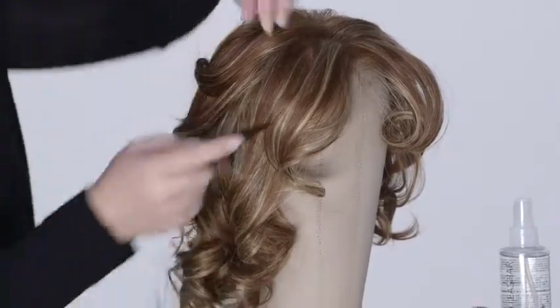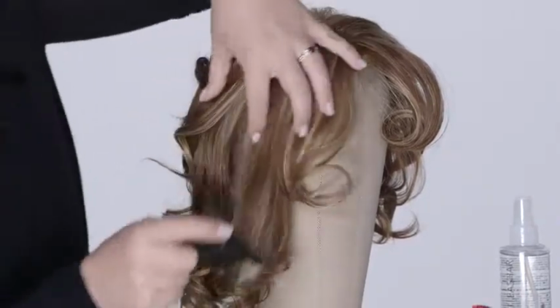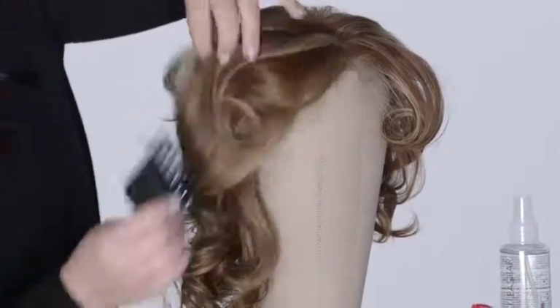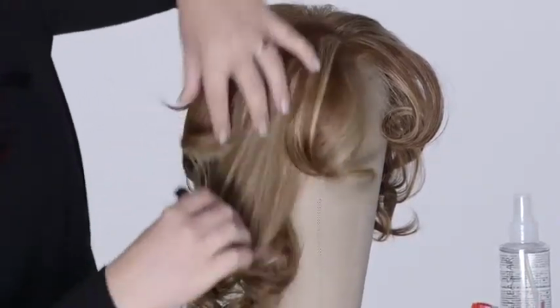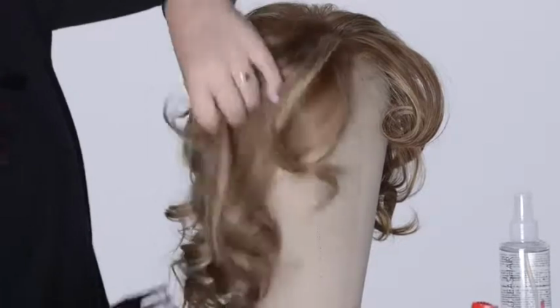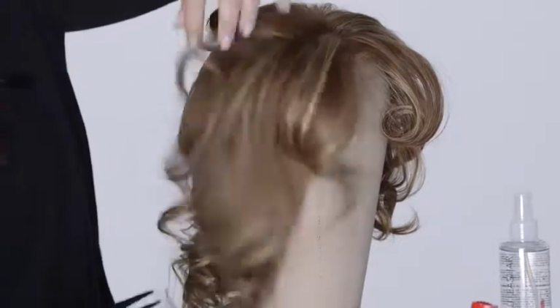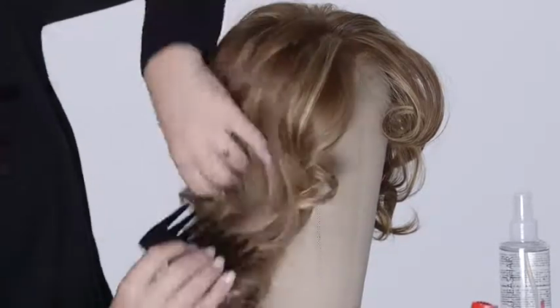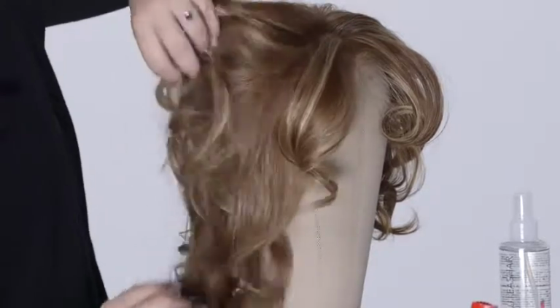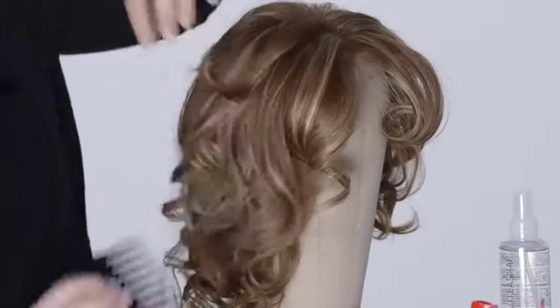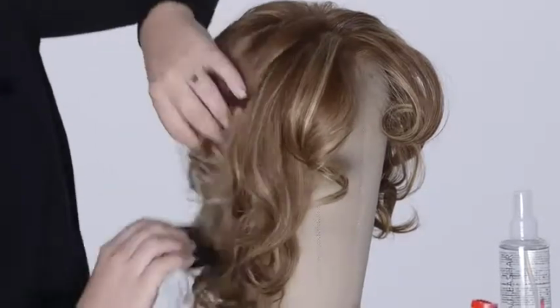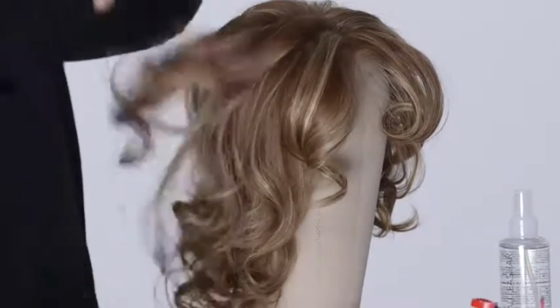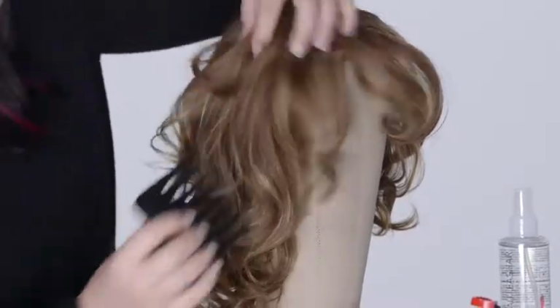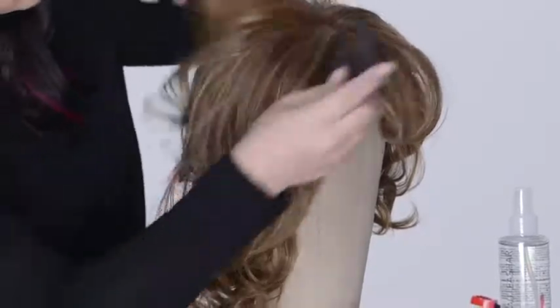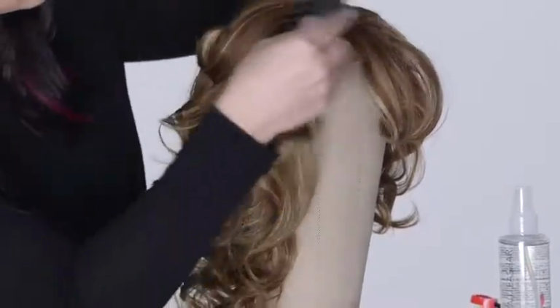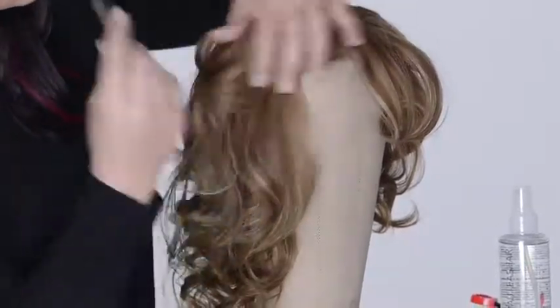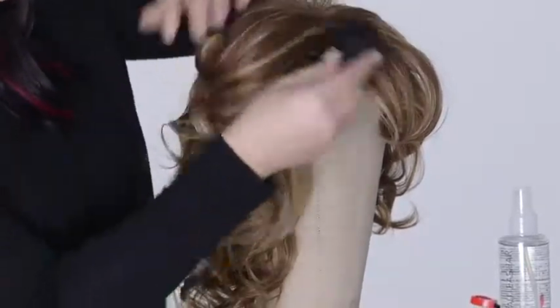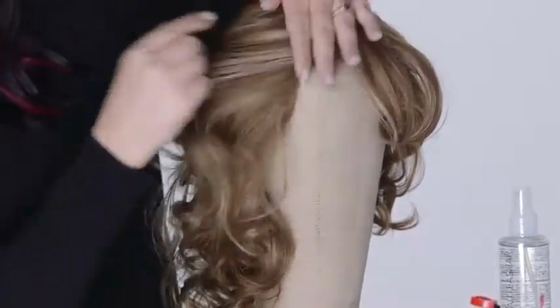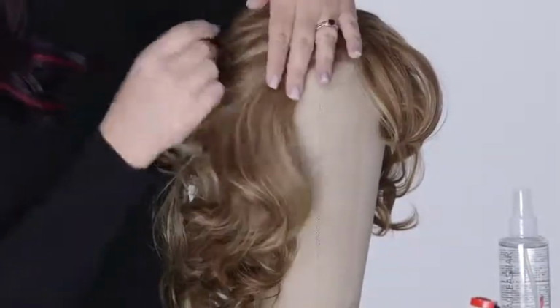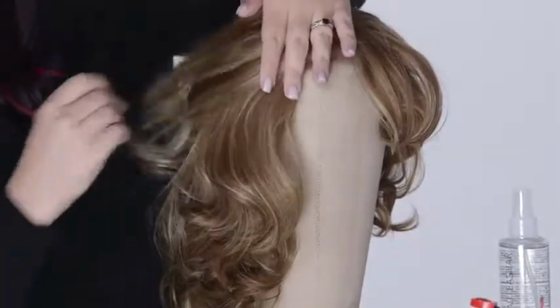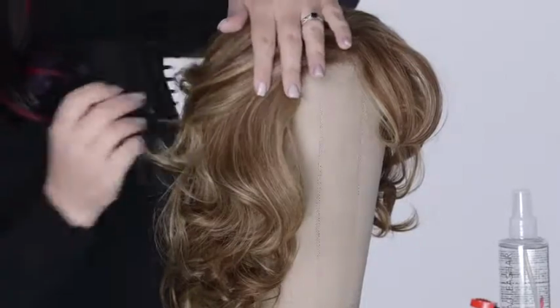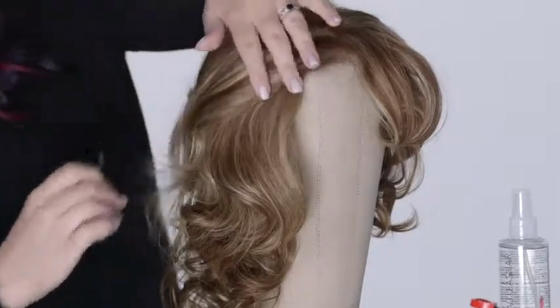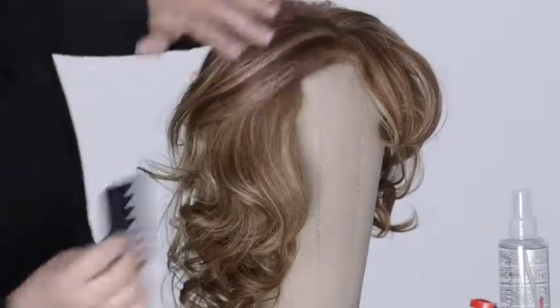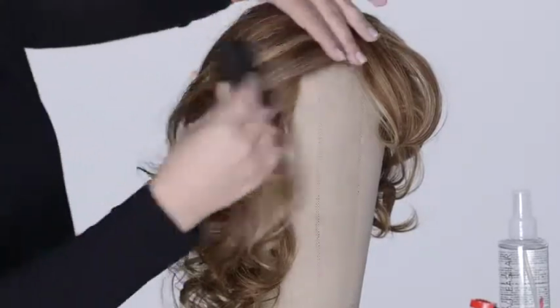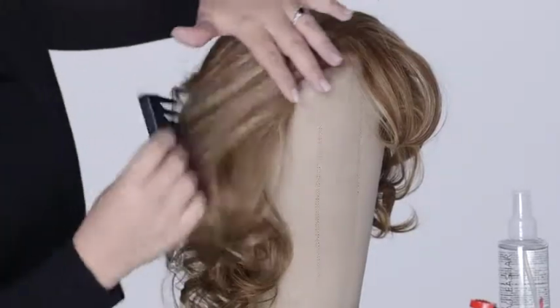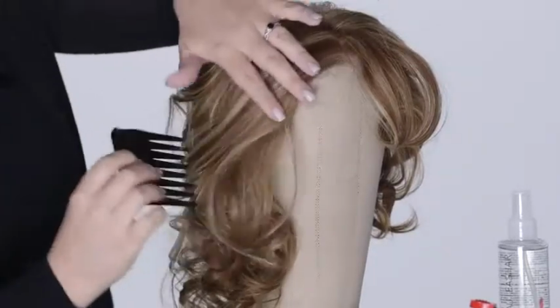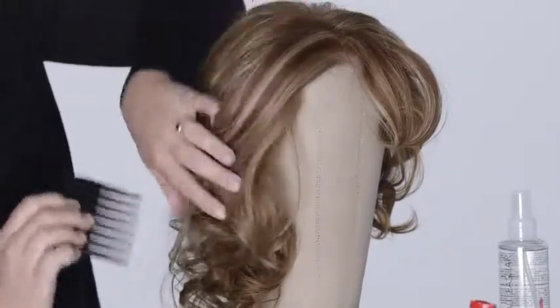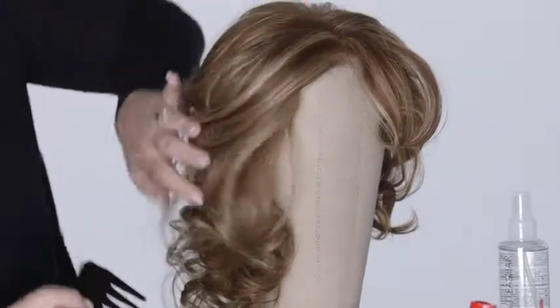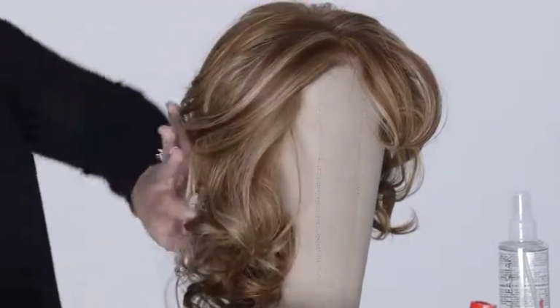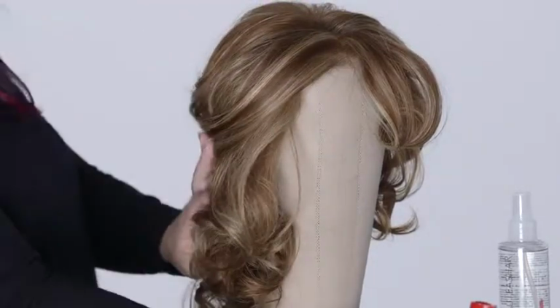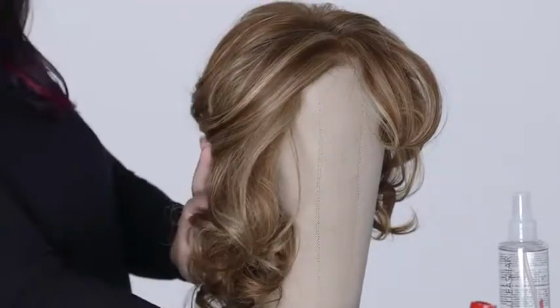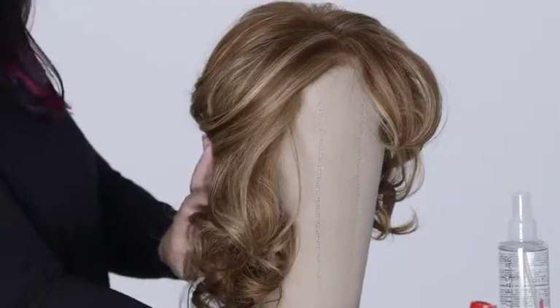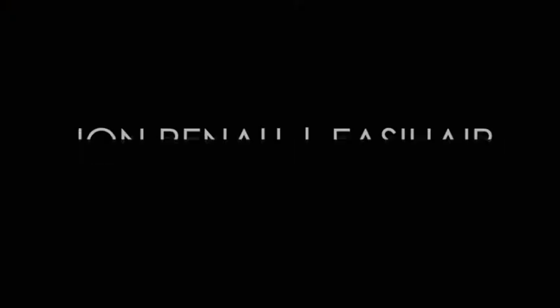We recommend using HD Smooth Detangler with your wide tooth comb daily to detangle your HD wig. This is especially important with mid to long length HD wigs or hairpieces.